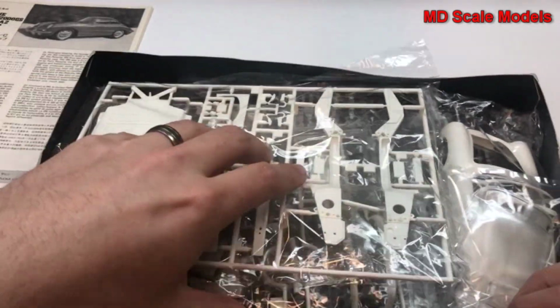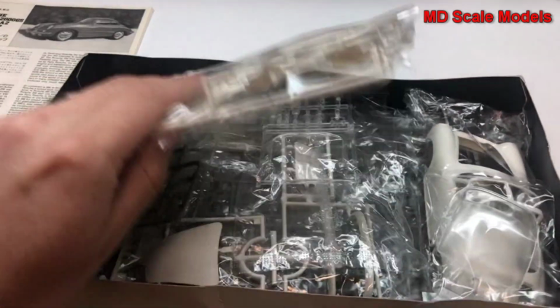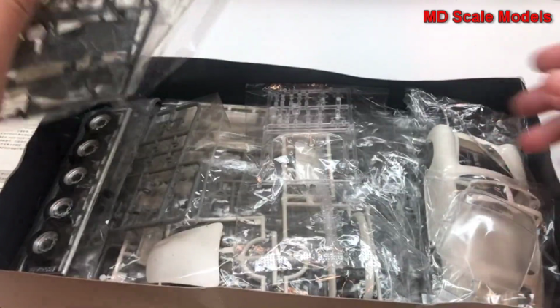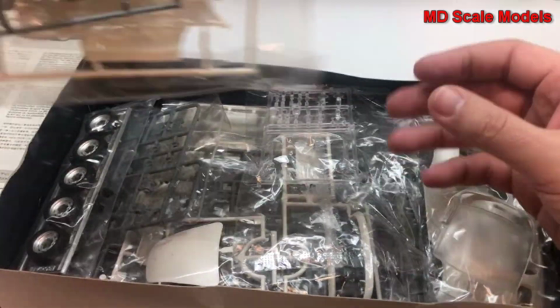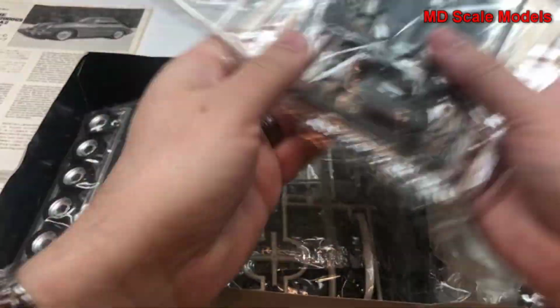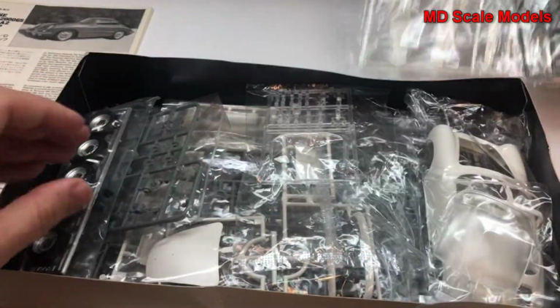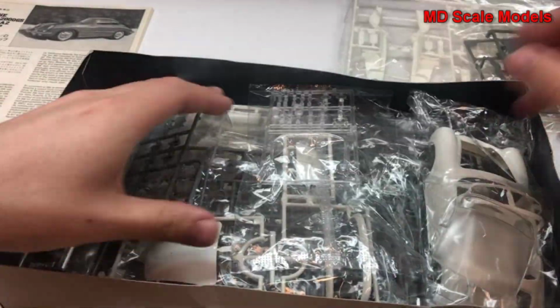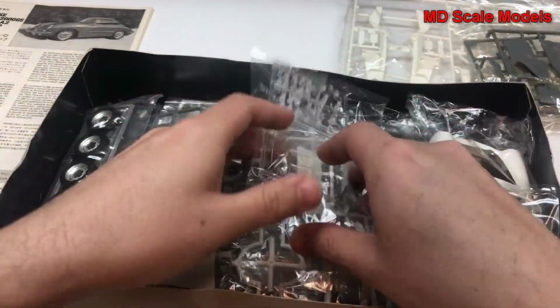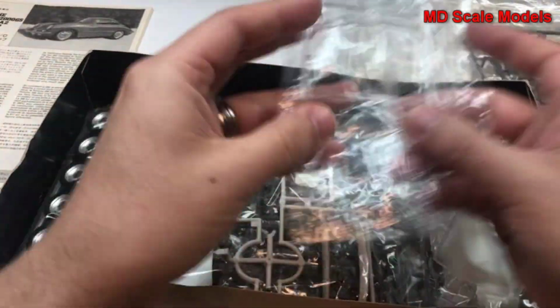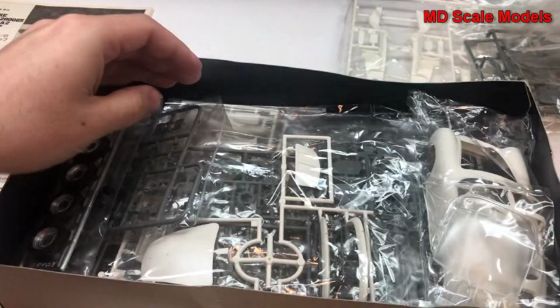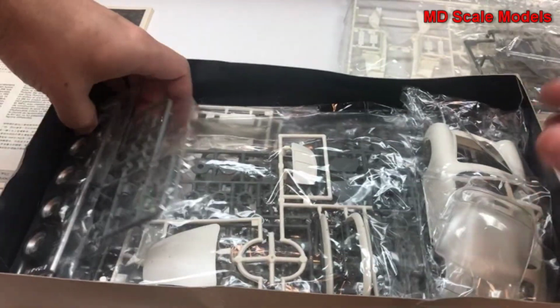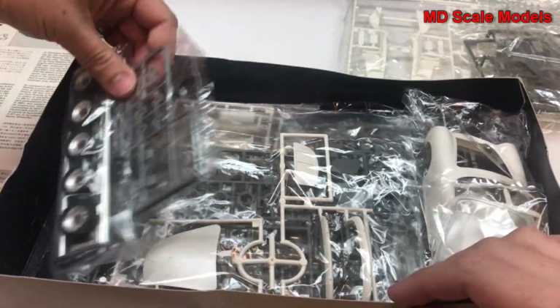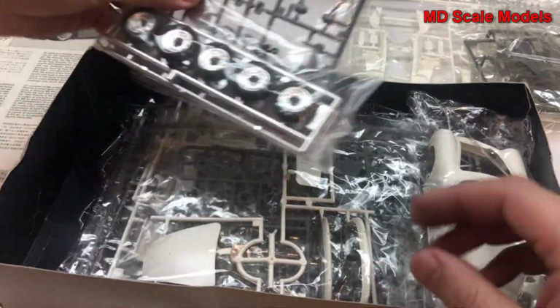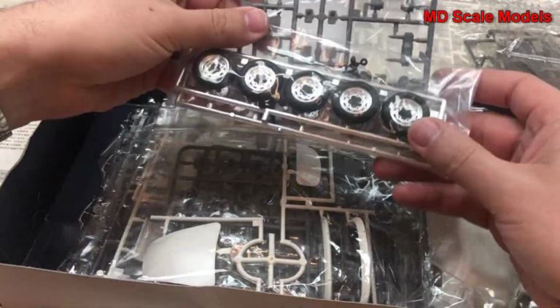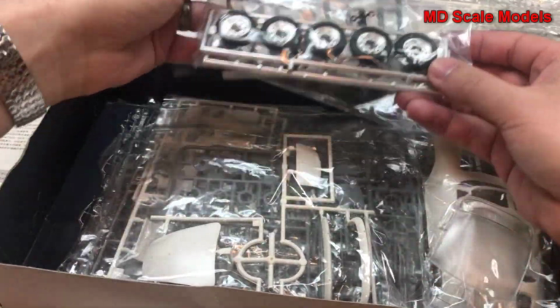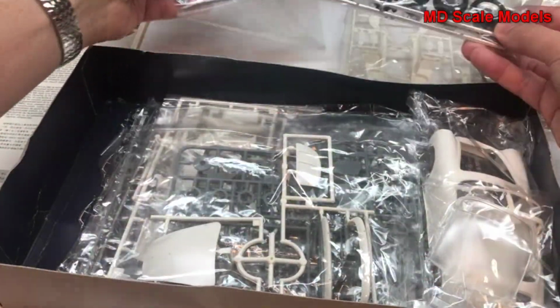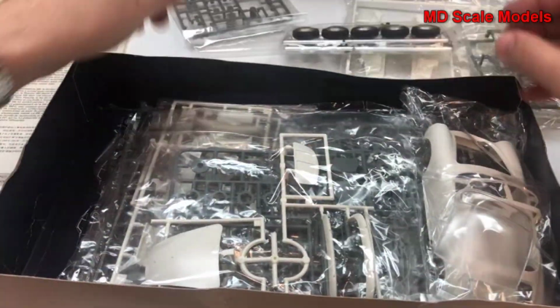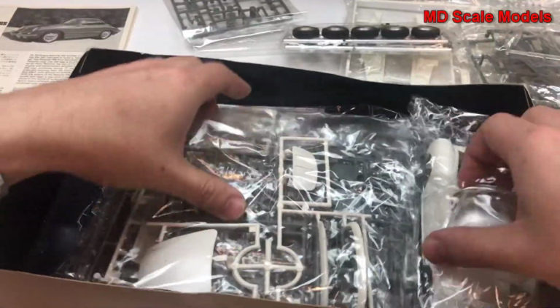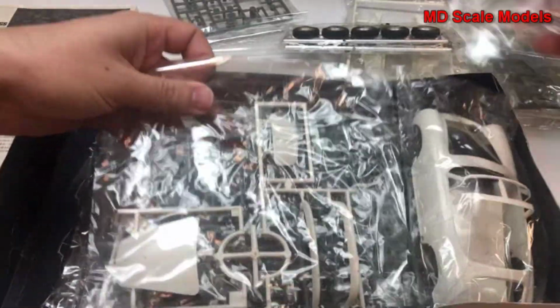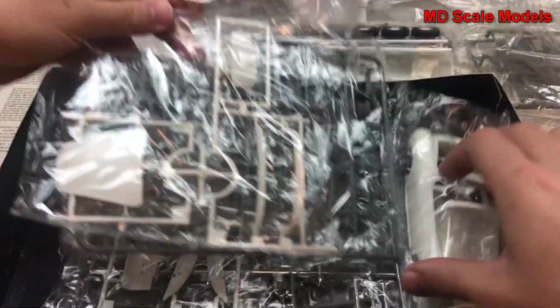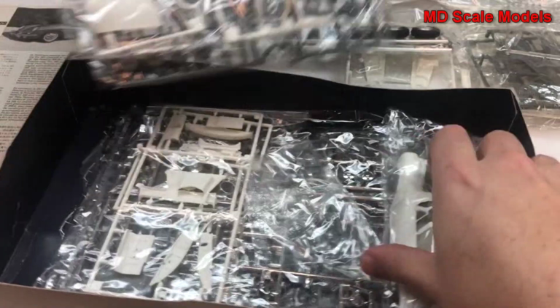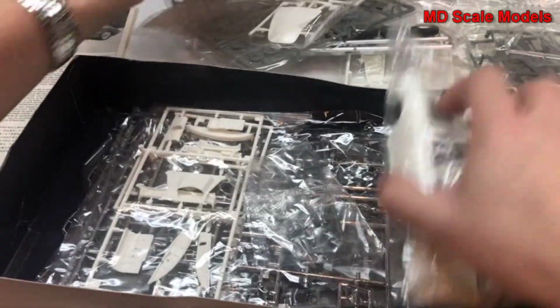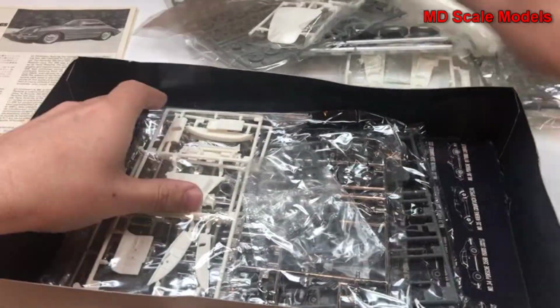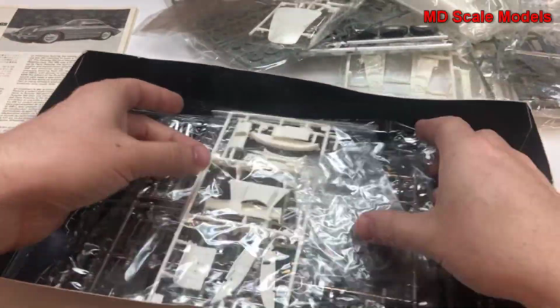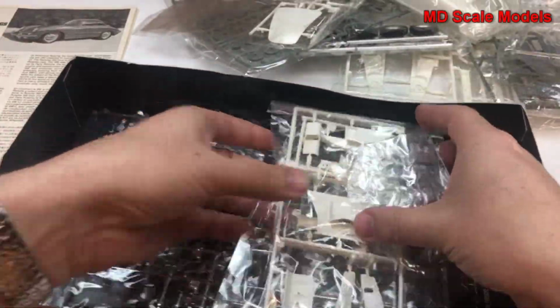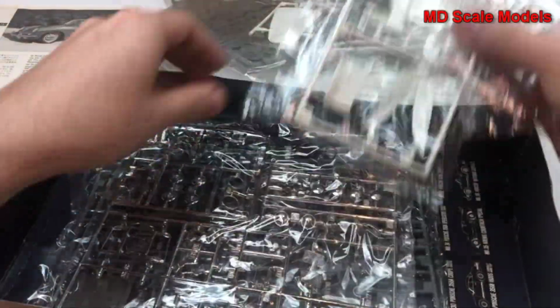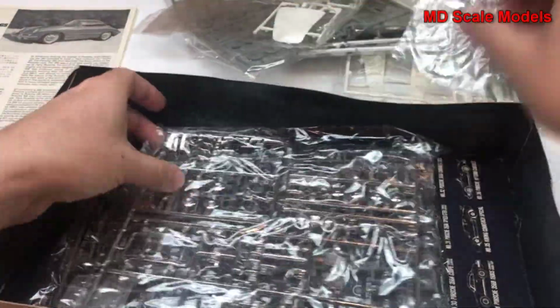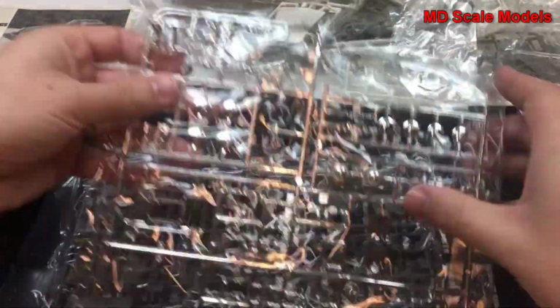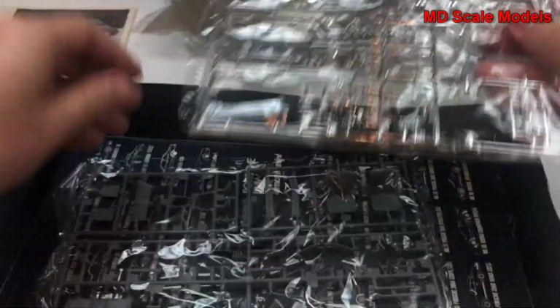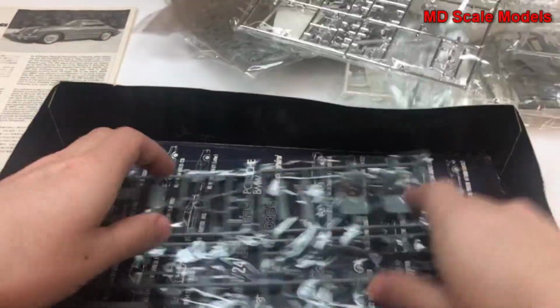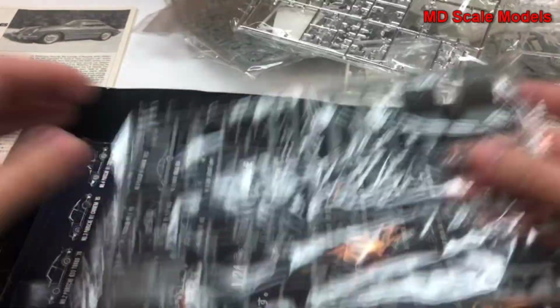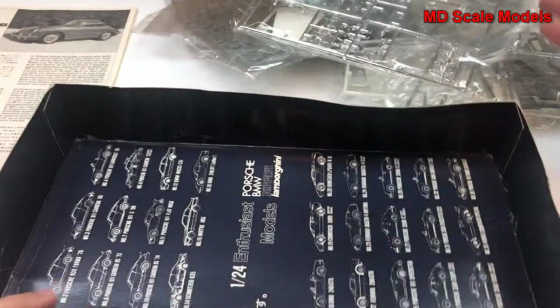This is an older kit. I've hunted around for a long time to get one of these Porsche kits, and we've got lots and lots of parts to go through here. There's a lot of body parts there.